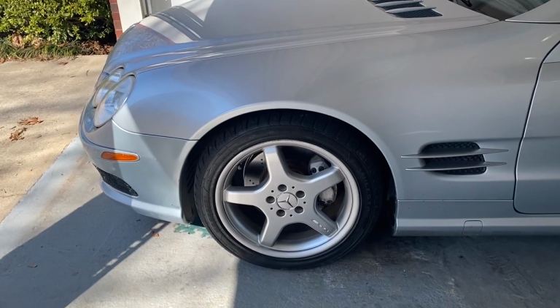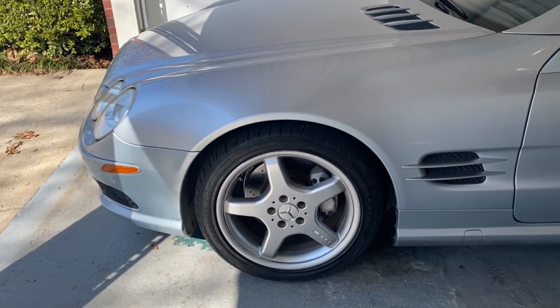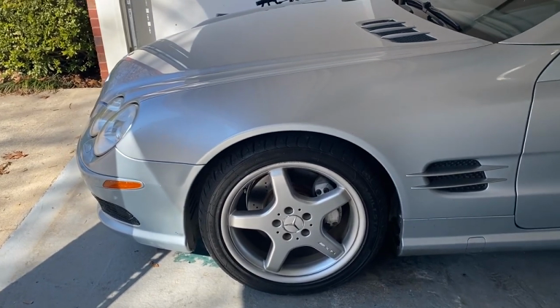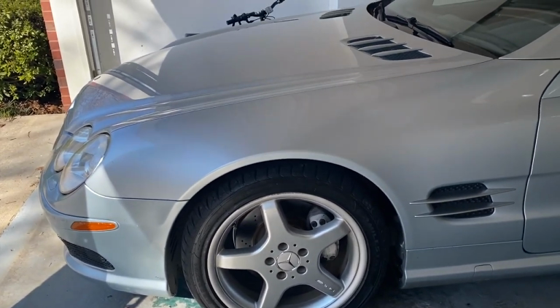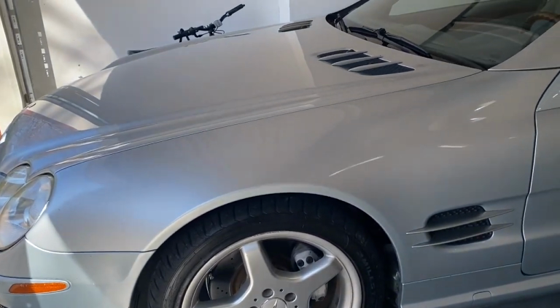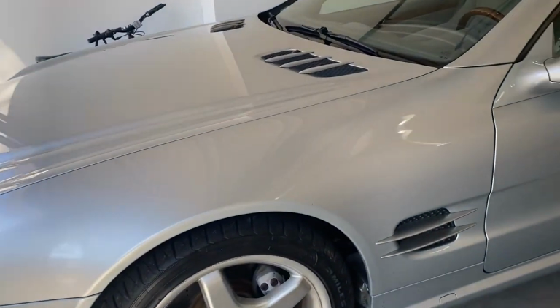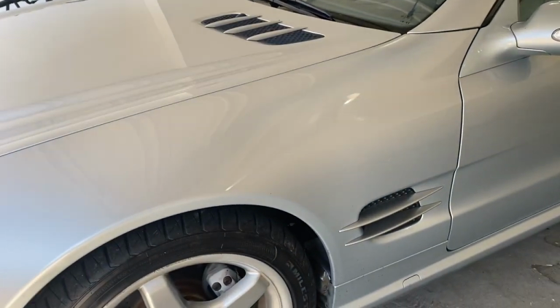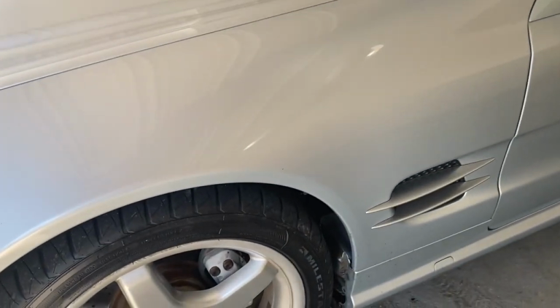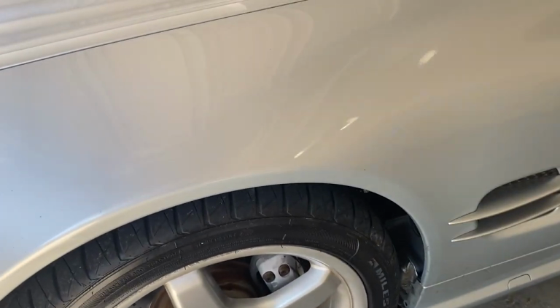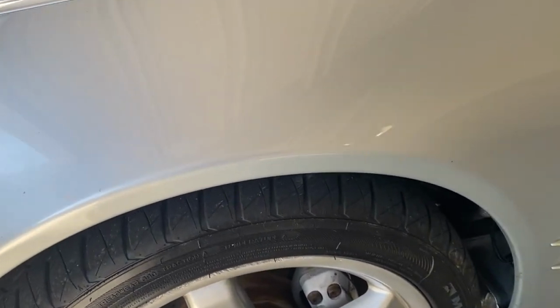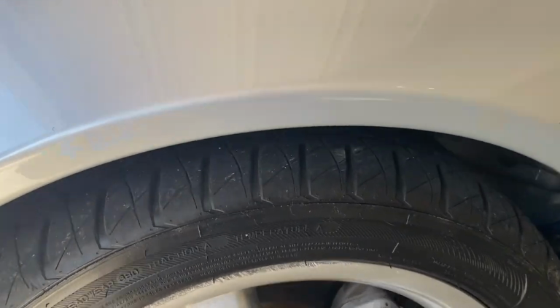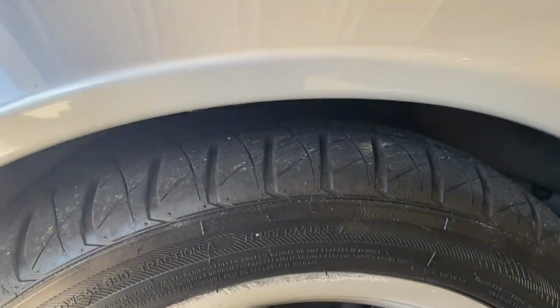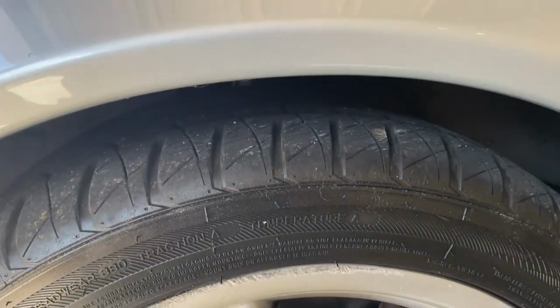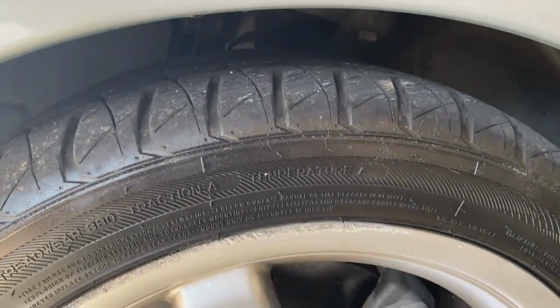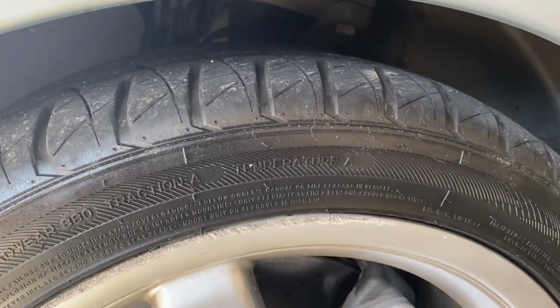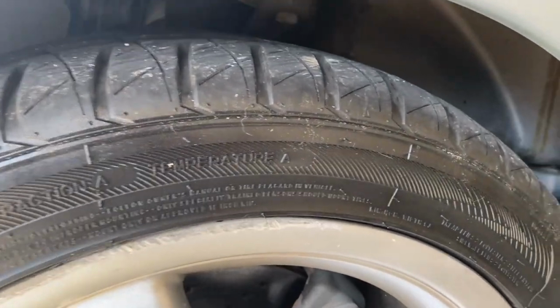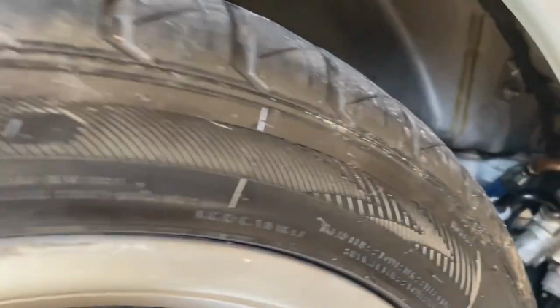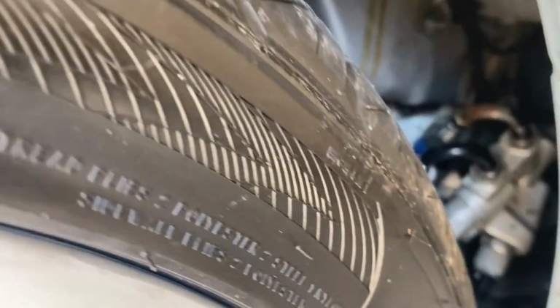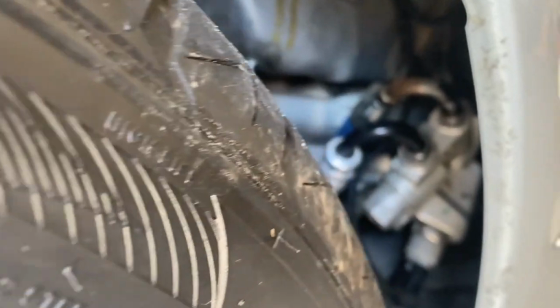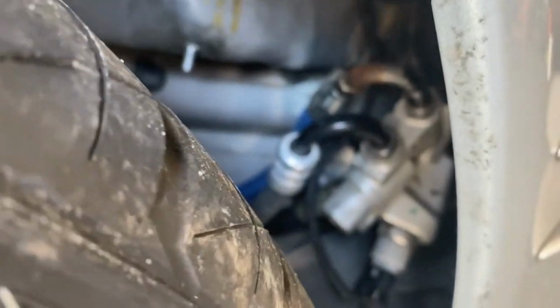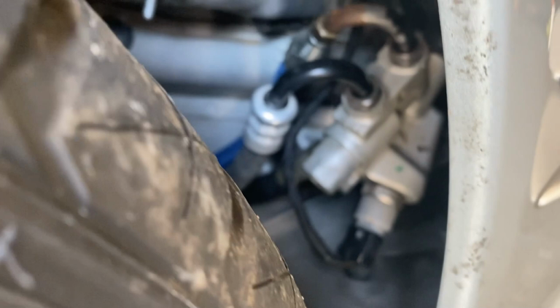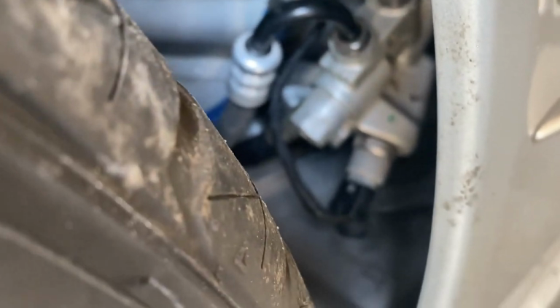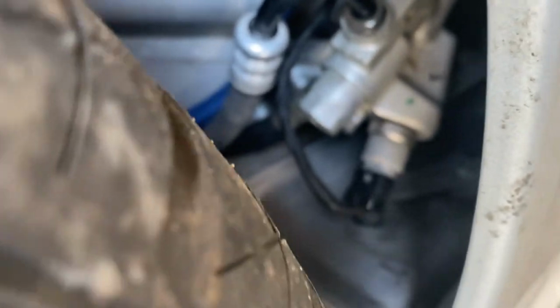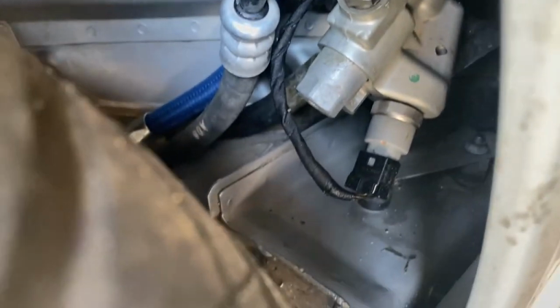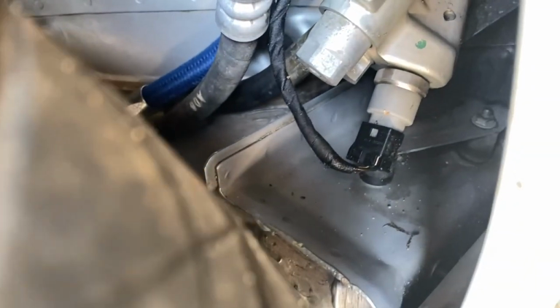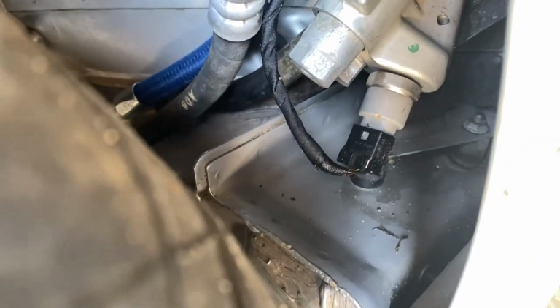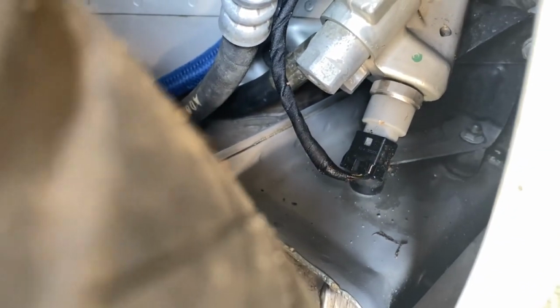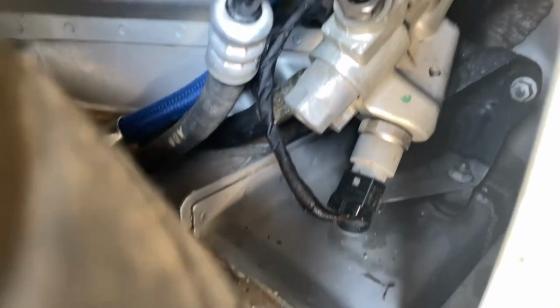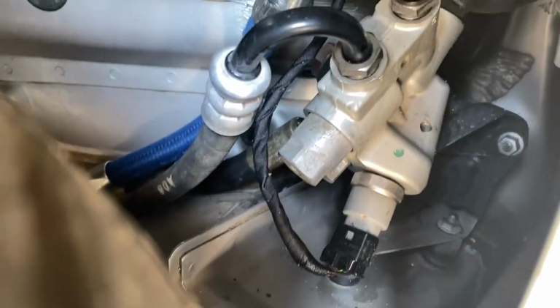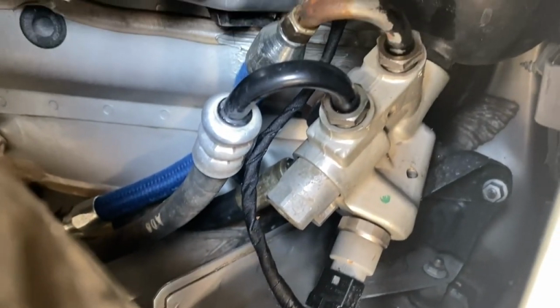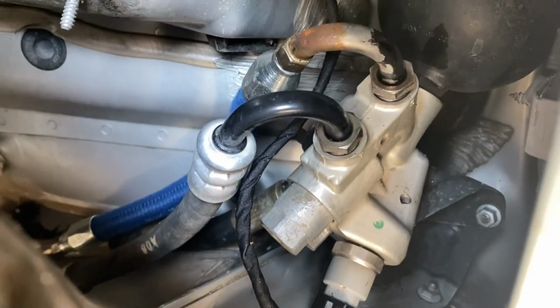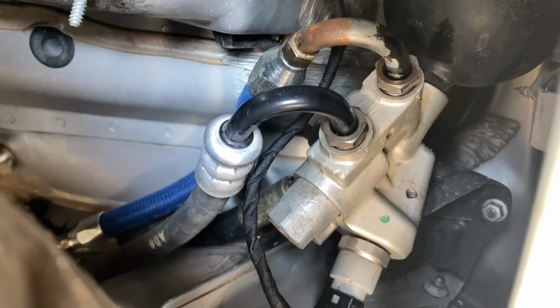Well, here we are one week later and it has not dropped at all — it's been exactly one week. I see no fluid in there, no dripping.